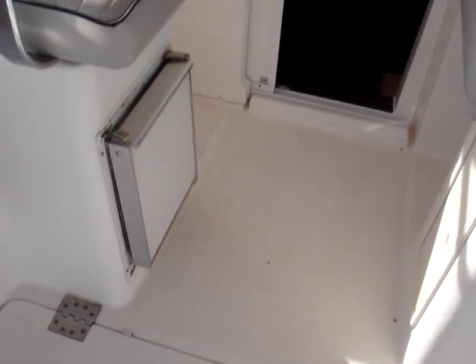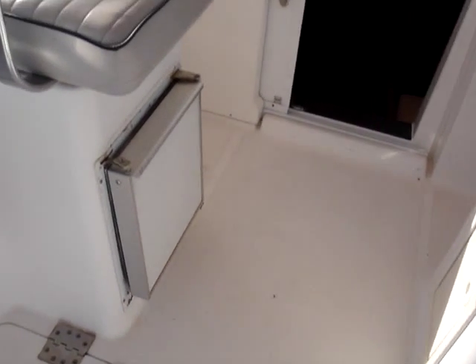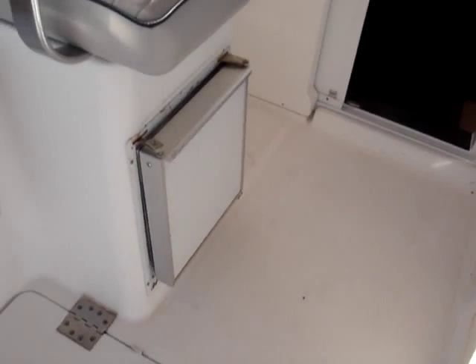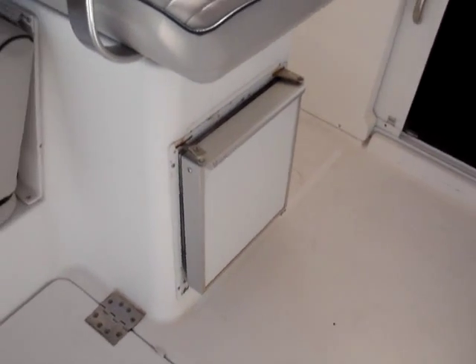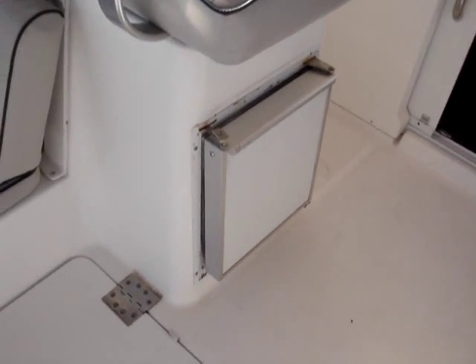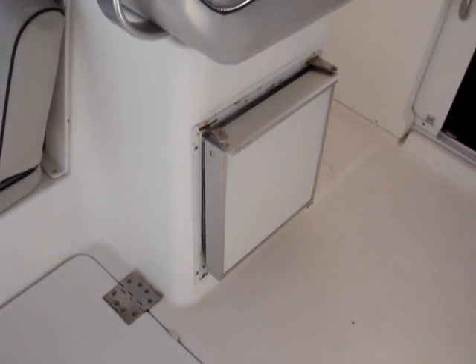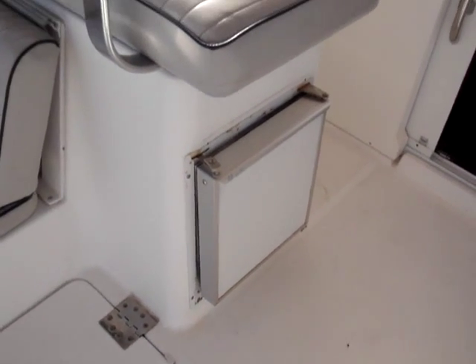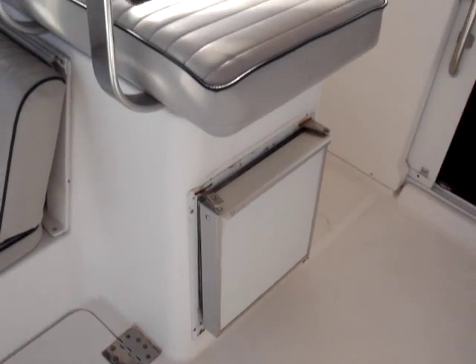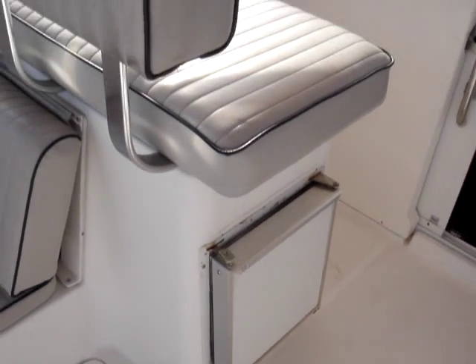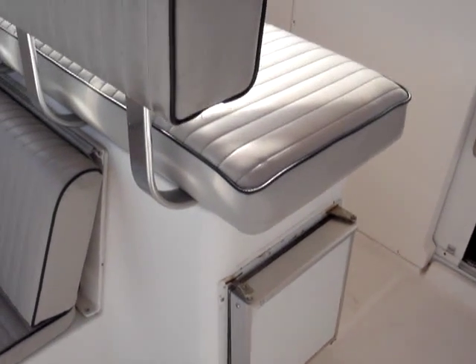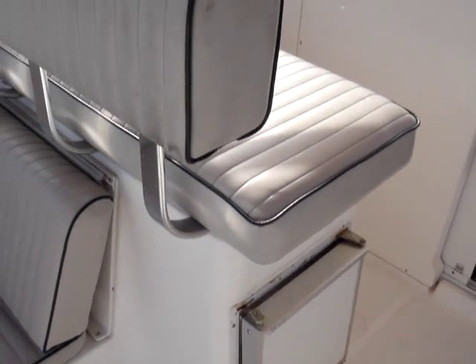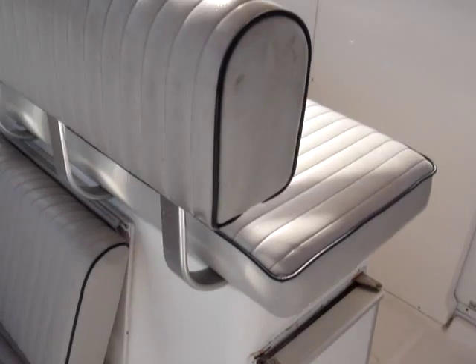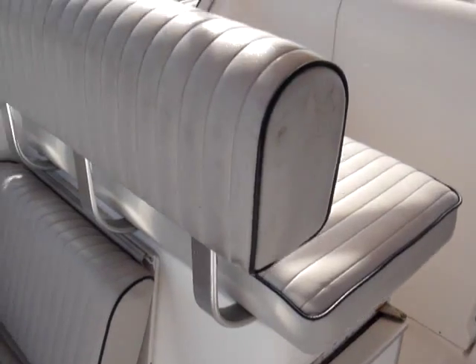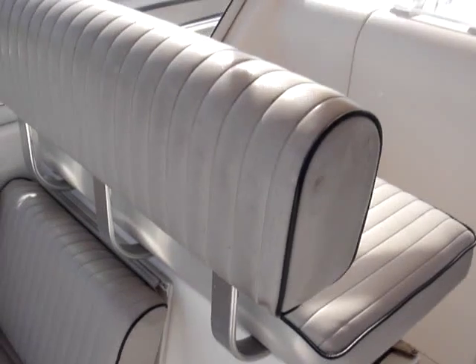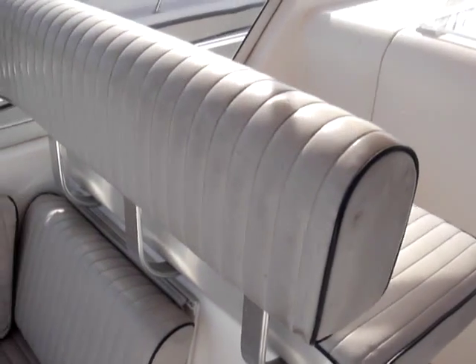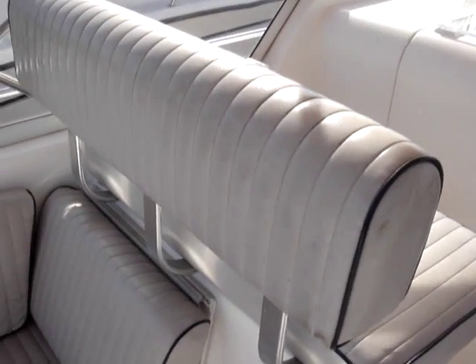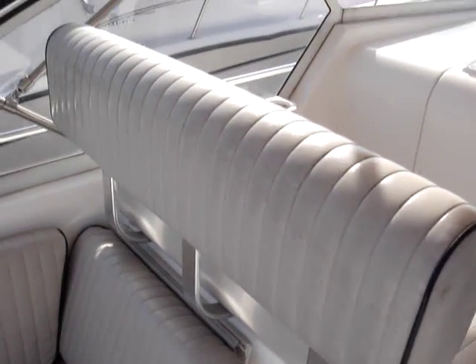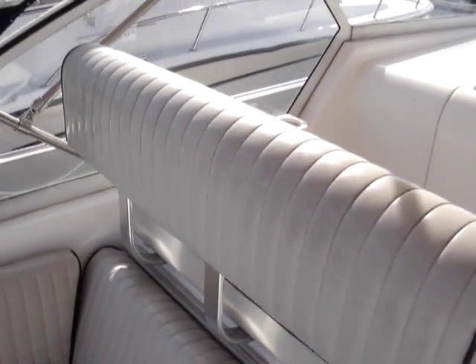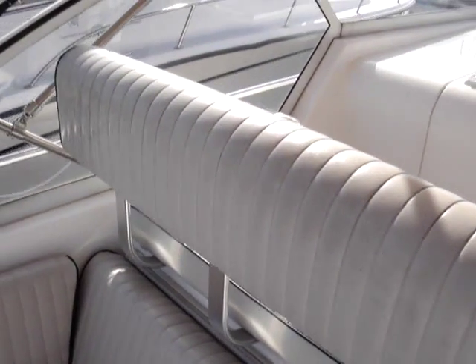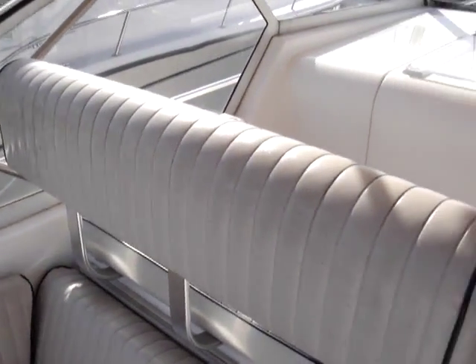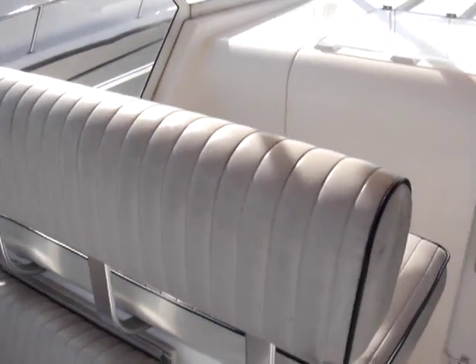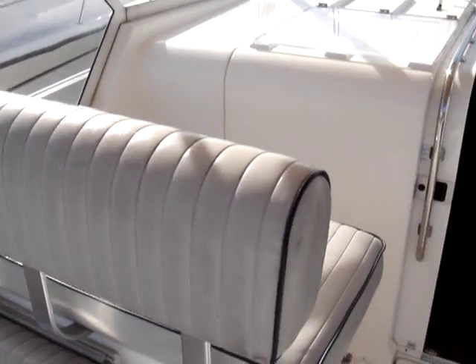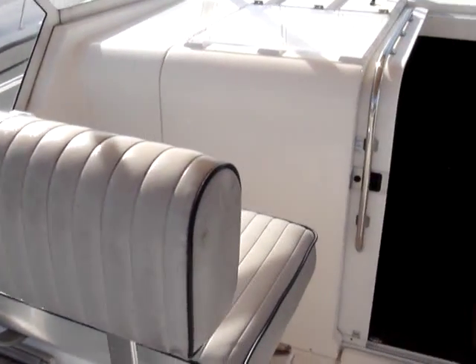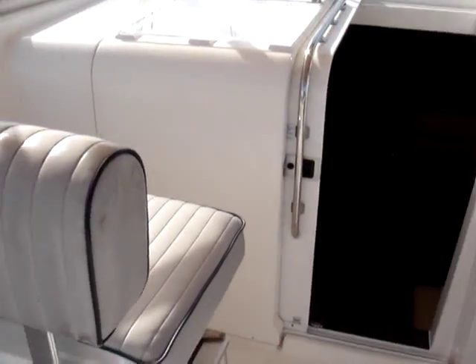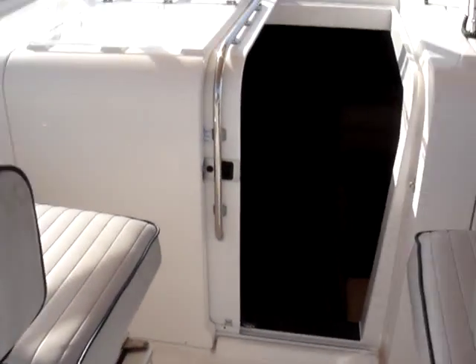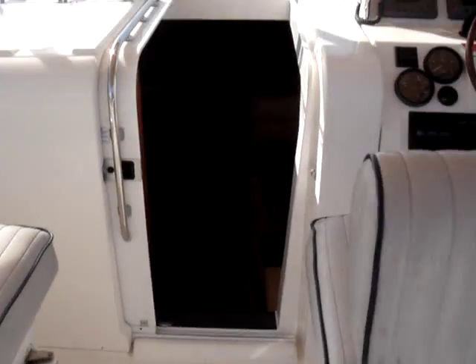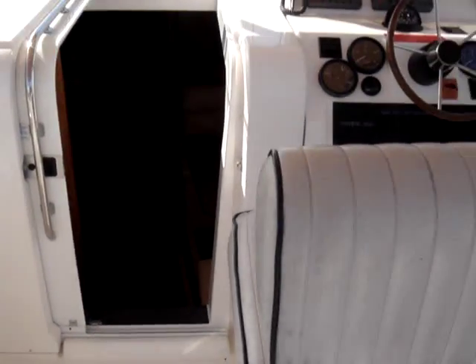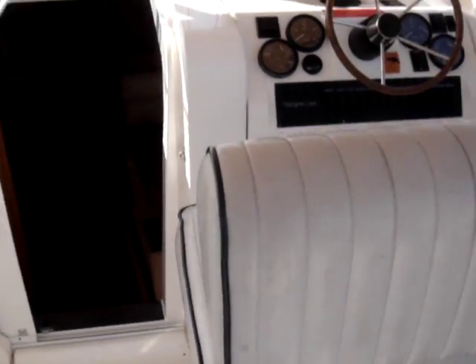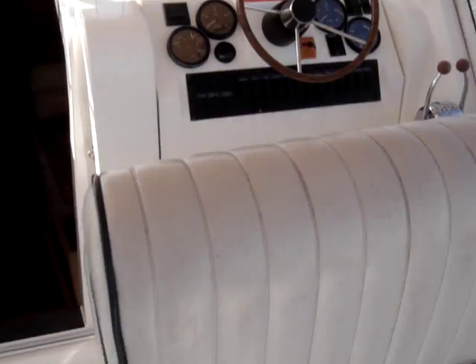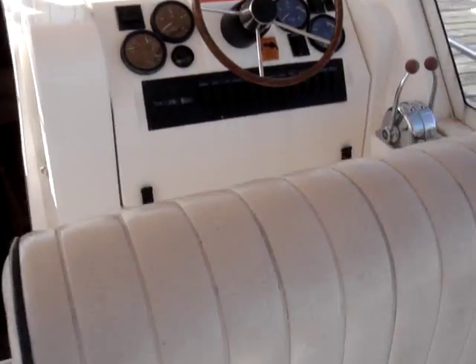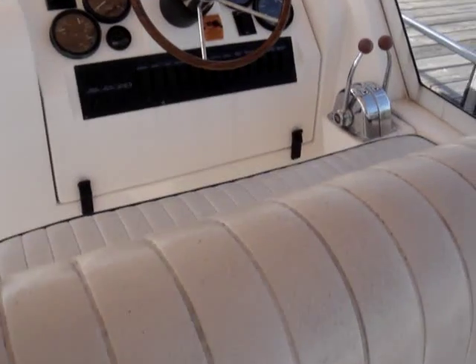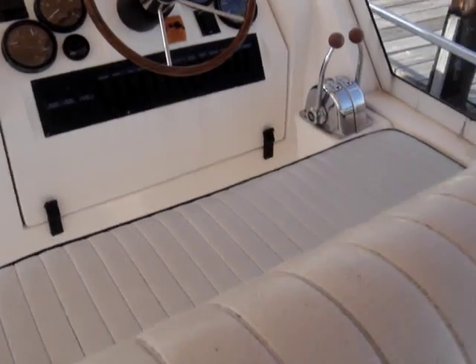There's an ice maker on the aft deck to keep your drinks cold. We have a double-wide companion seat and a double-wide helm seat.